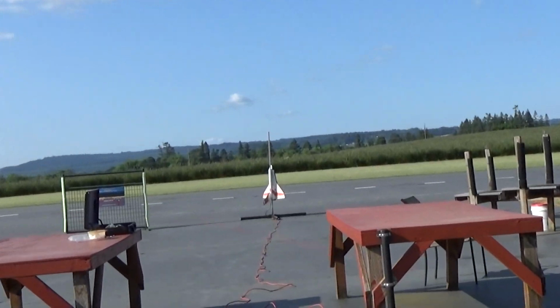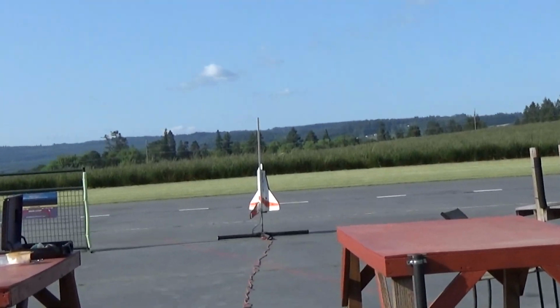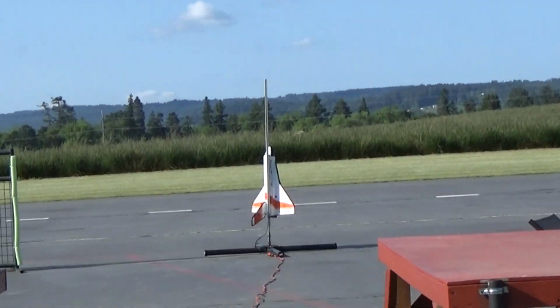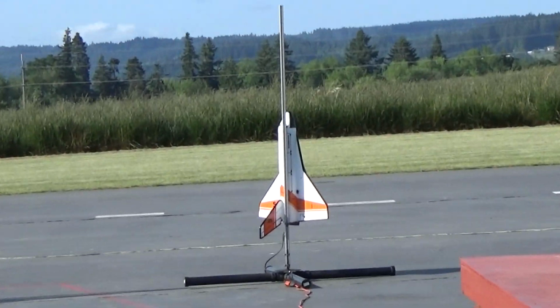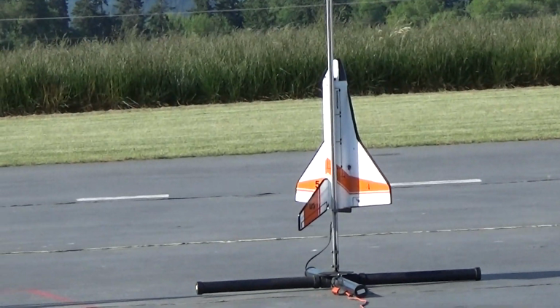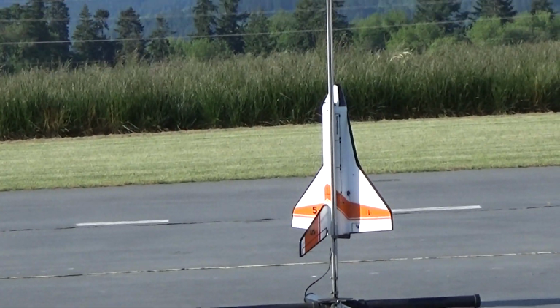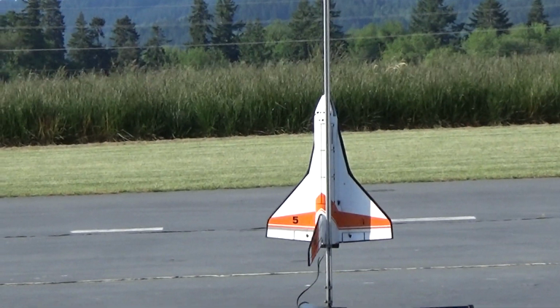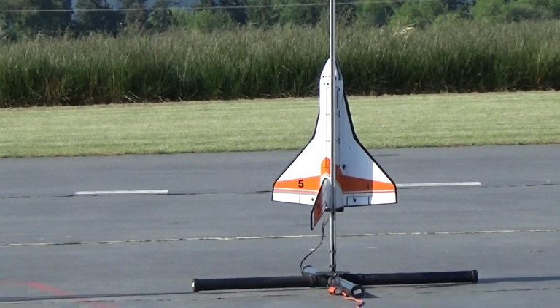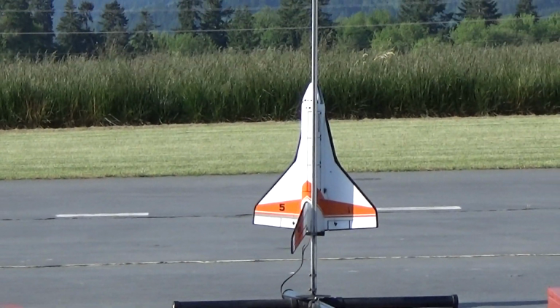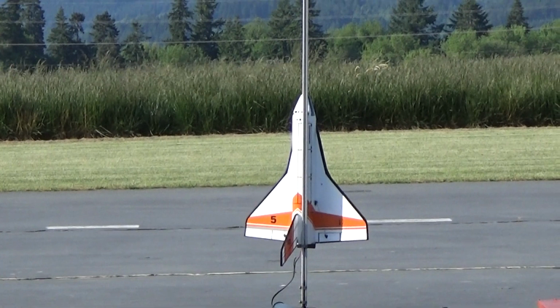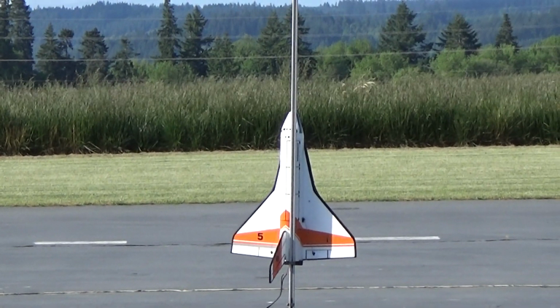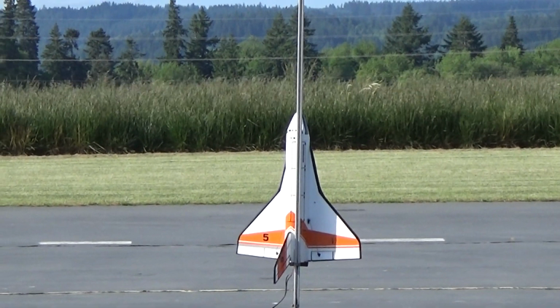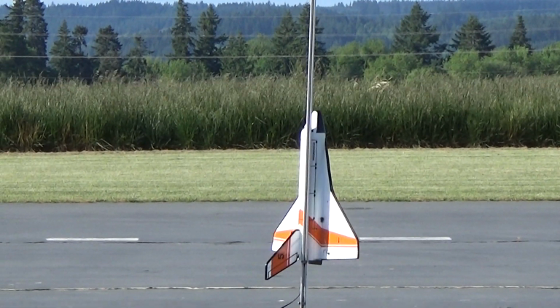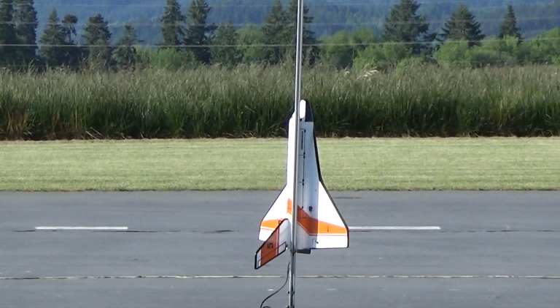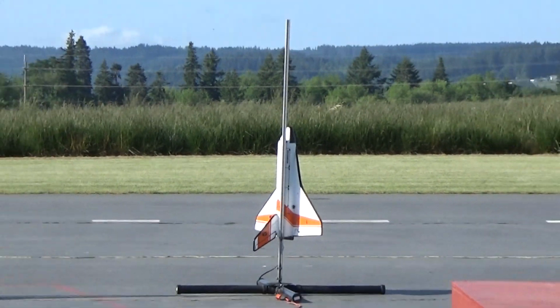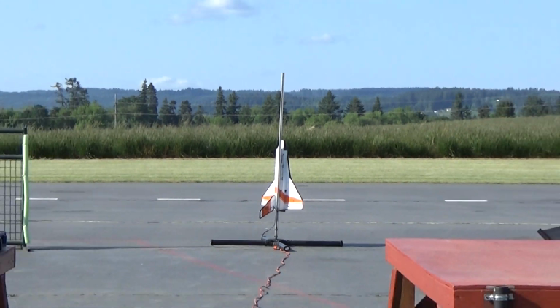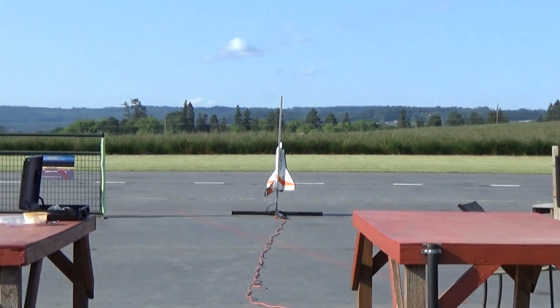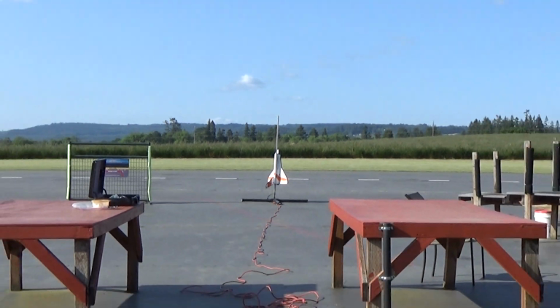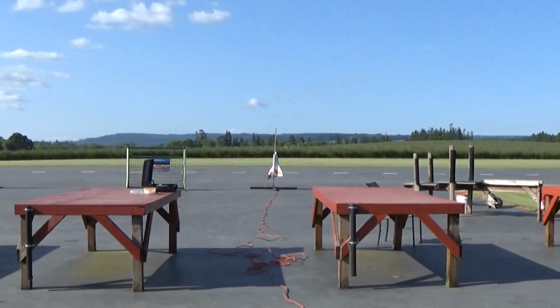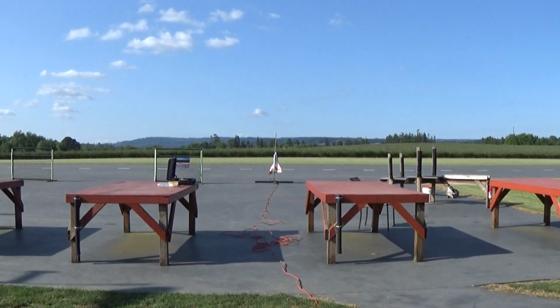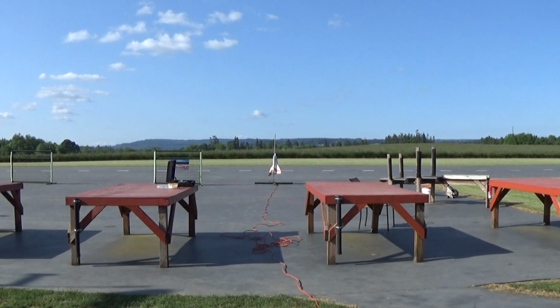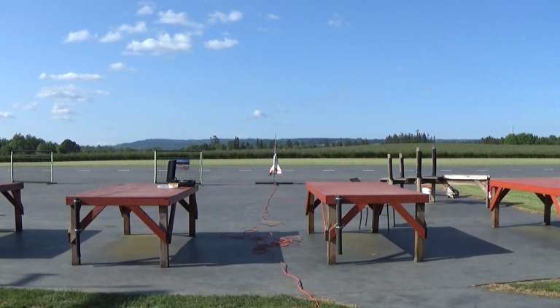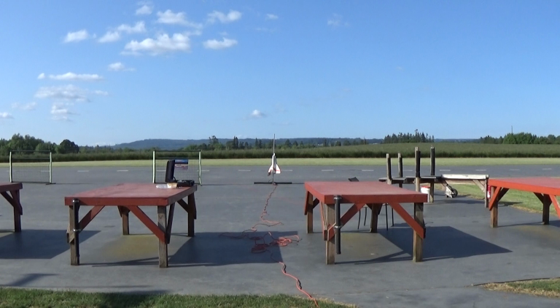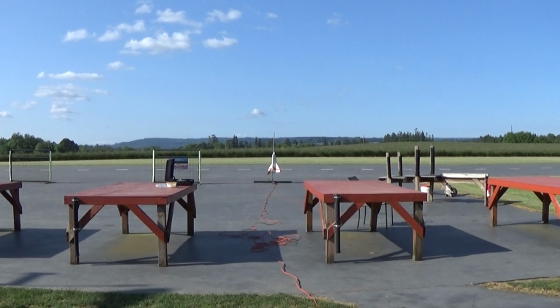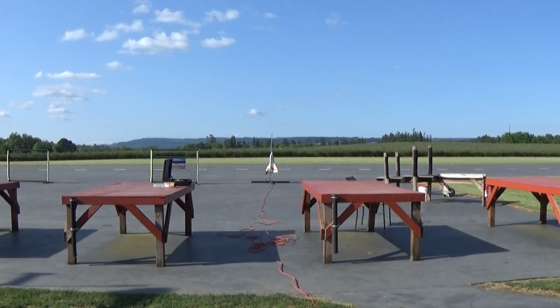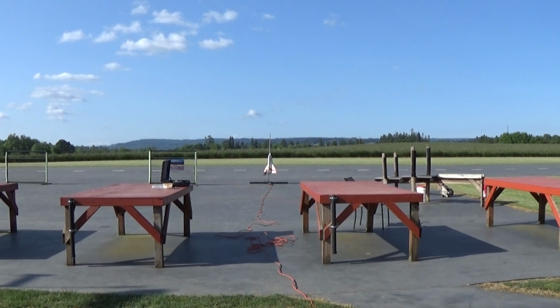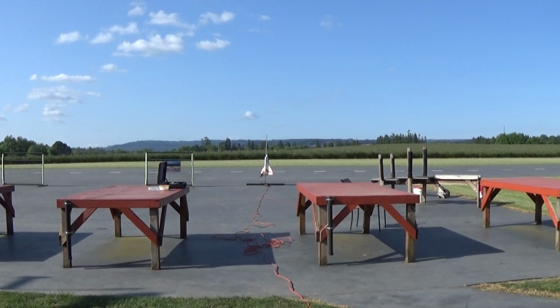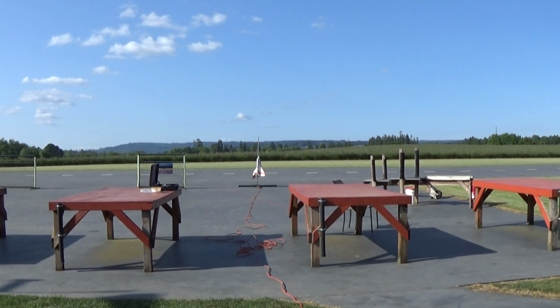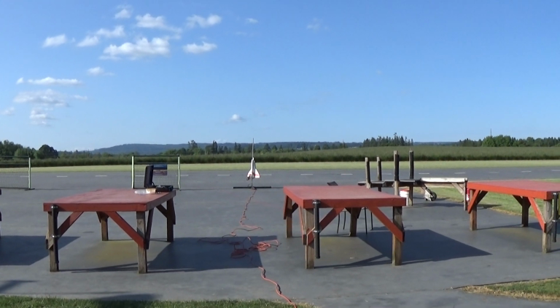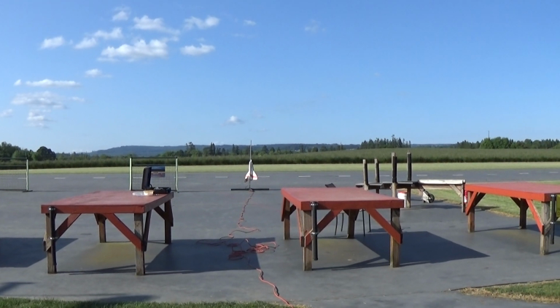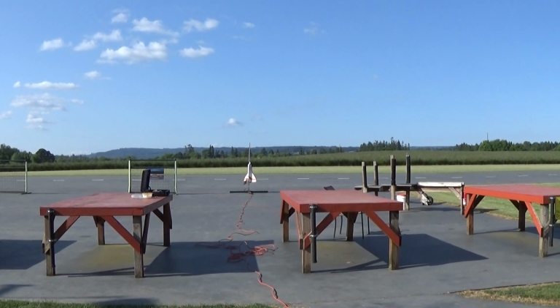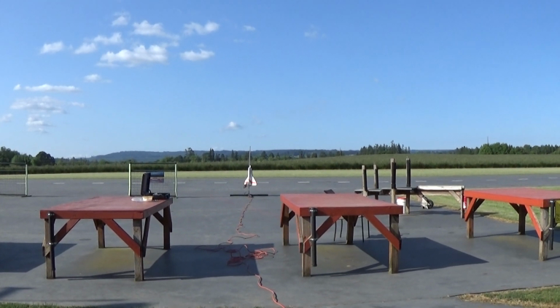Alright, the Moonraker shuttle on an E-12 going in. Five, four, three, two, one.